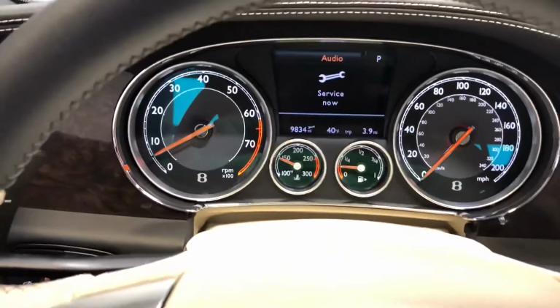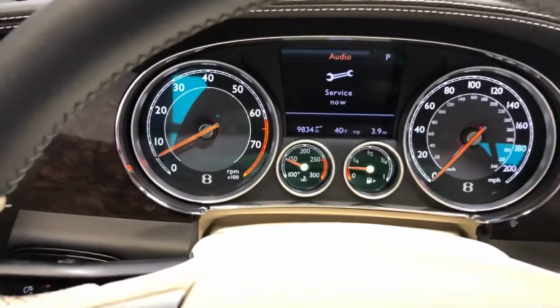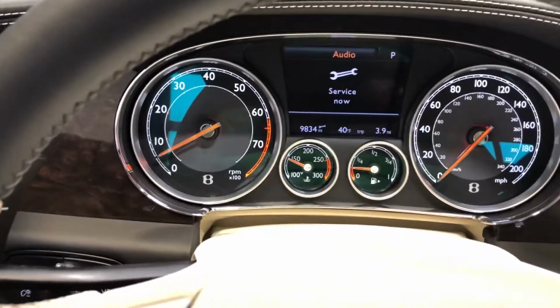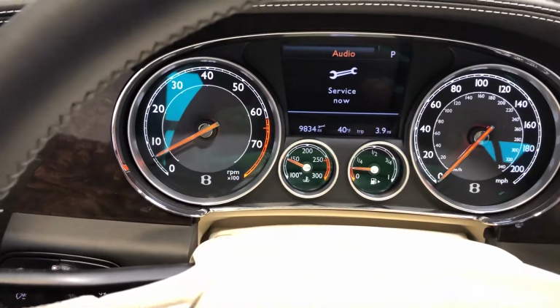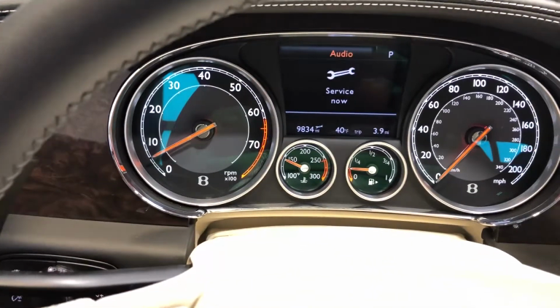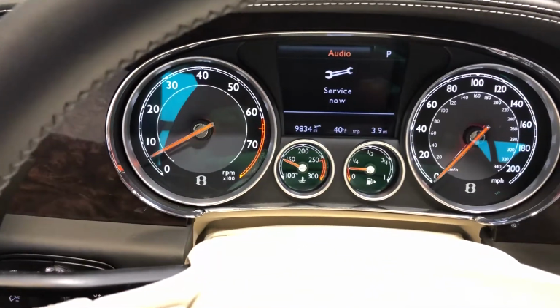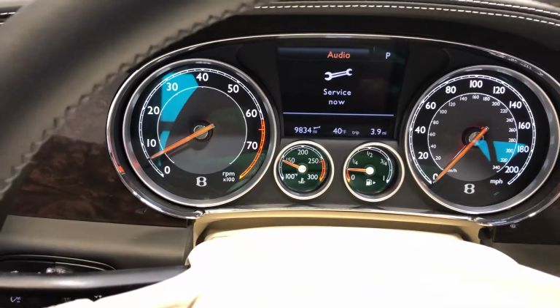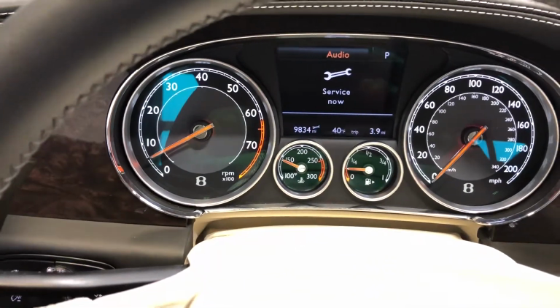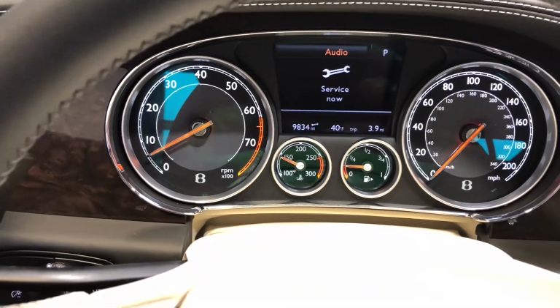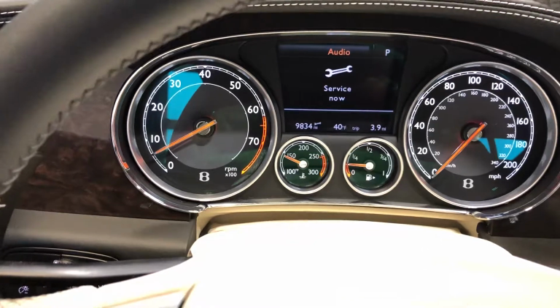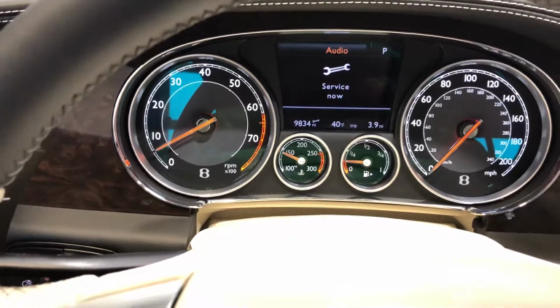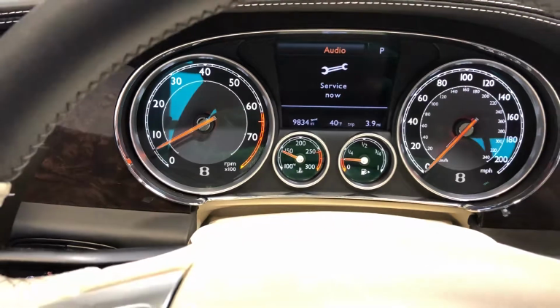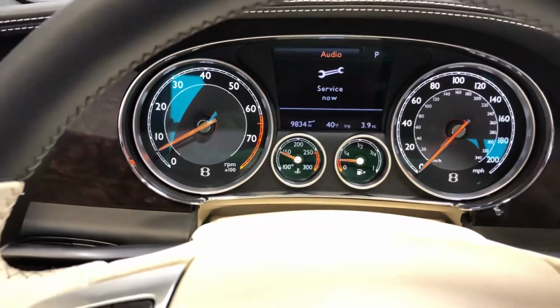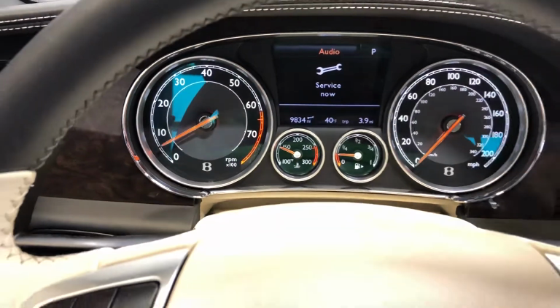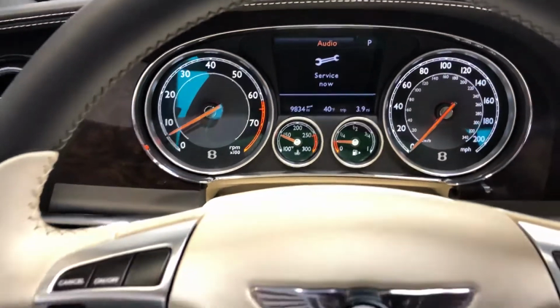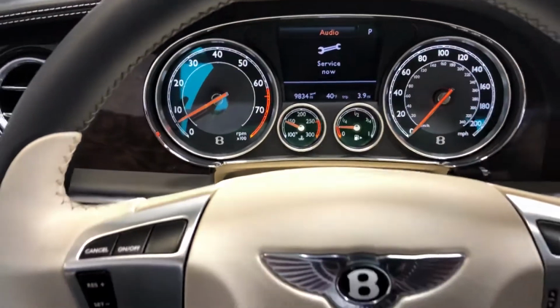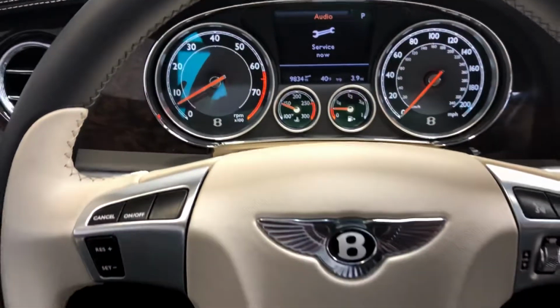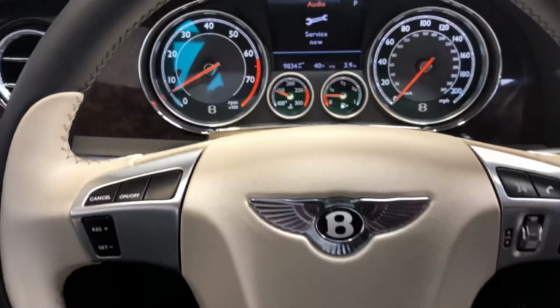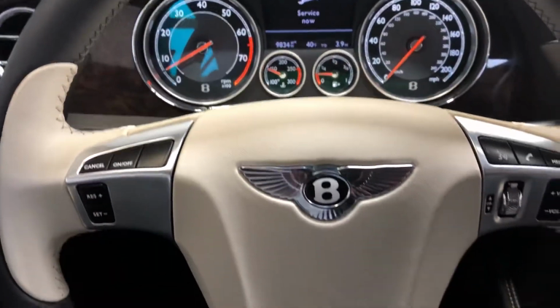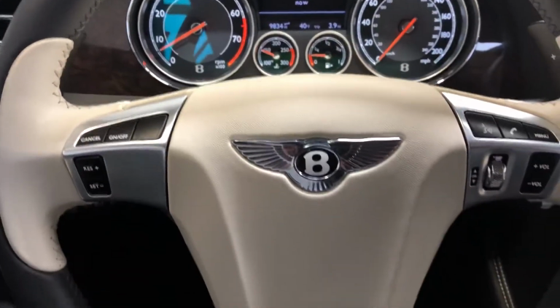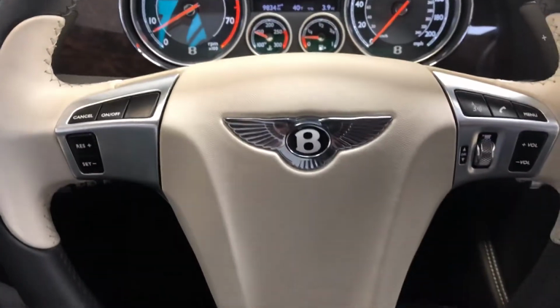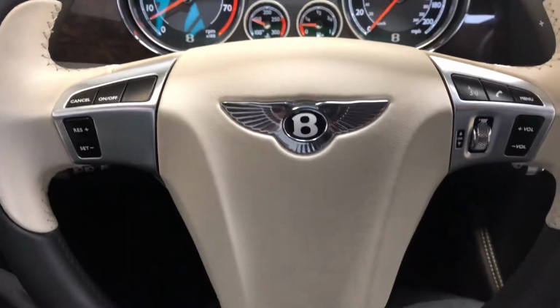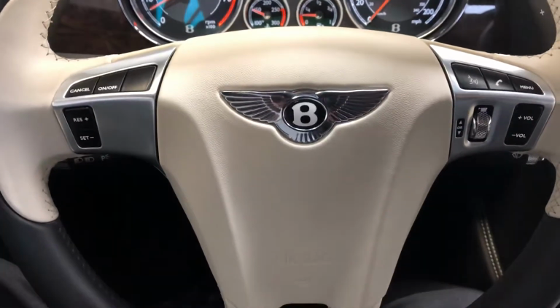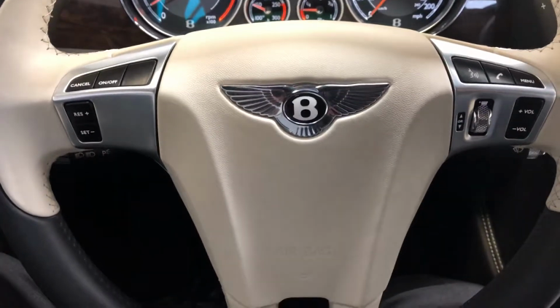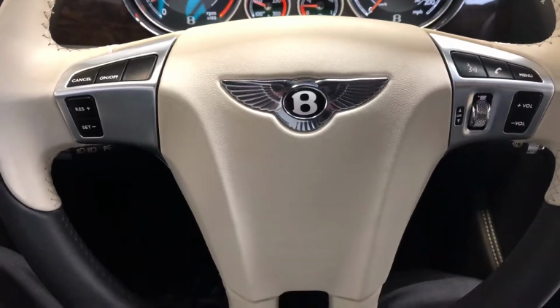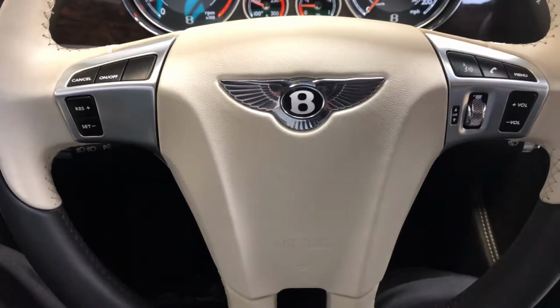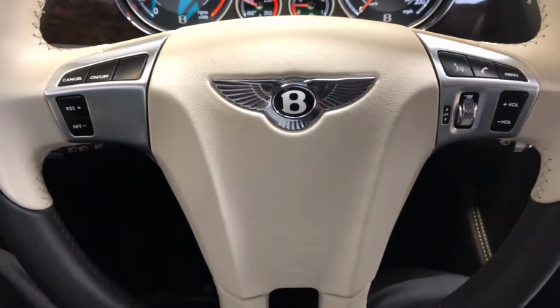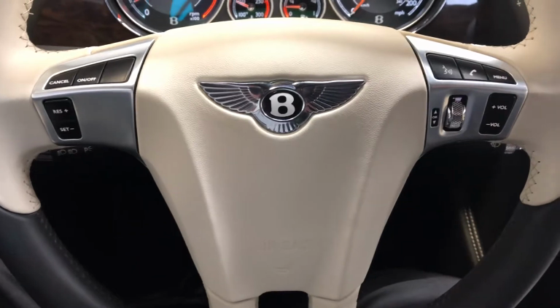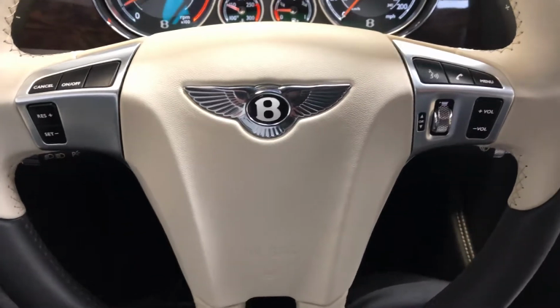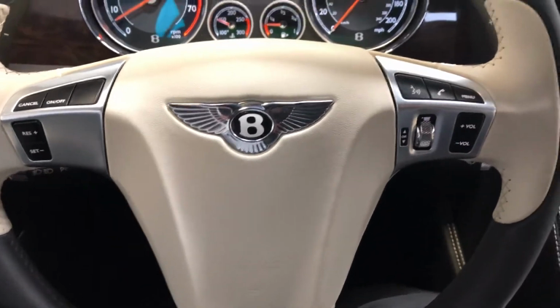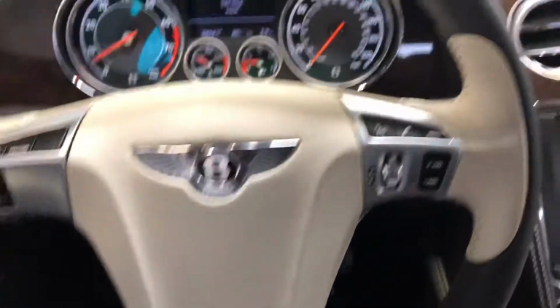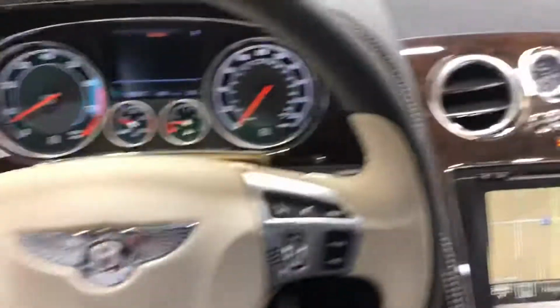There we go — 9,834 miles on the odometer. It's a beautiful multifunction steering wheel with voice control.